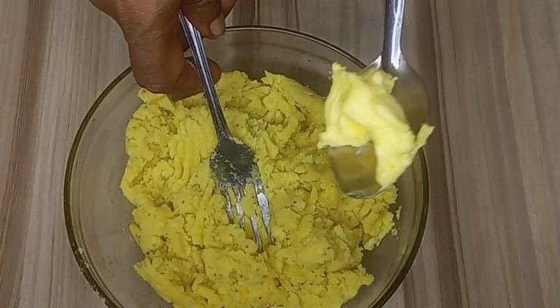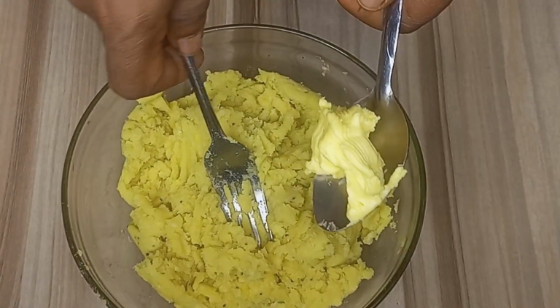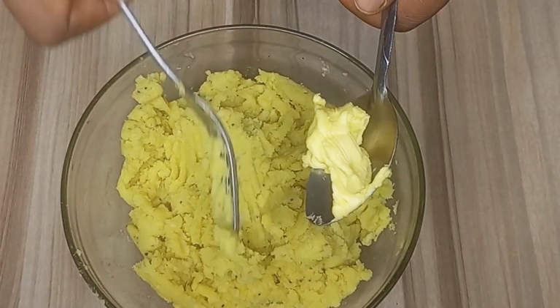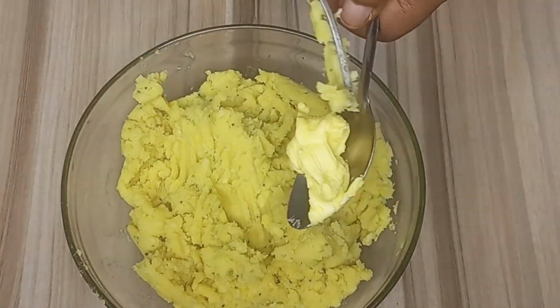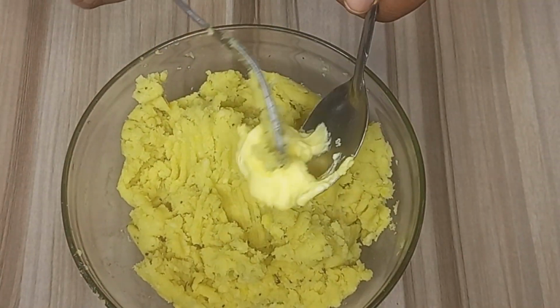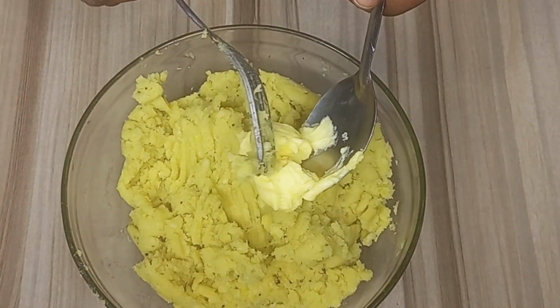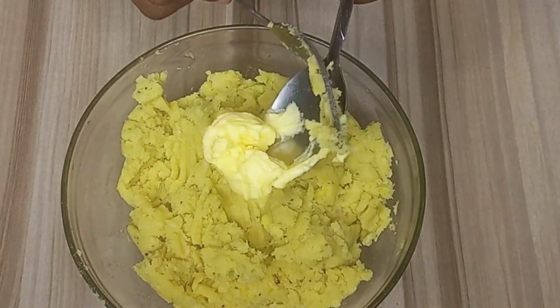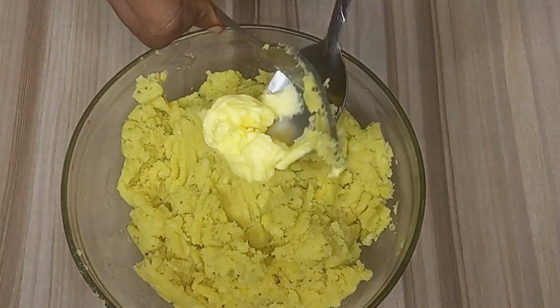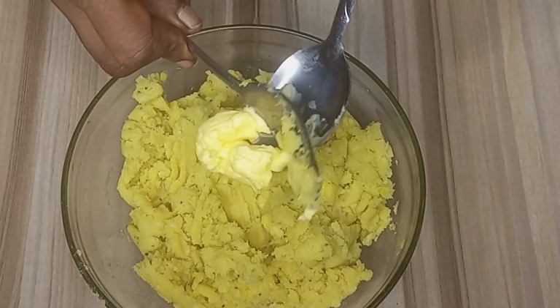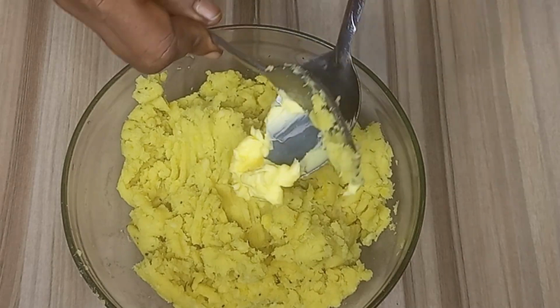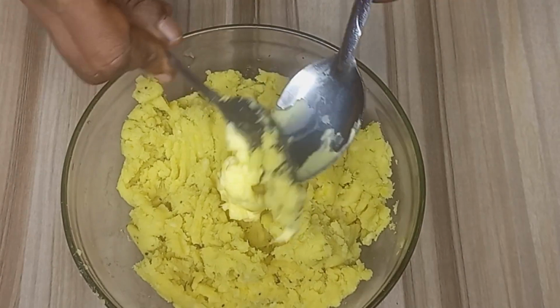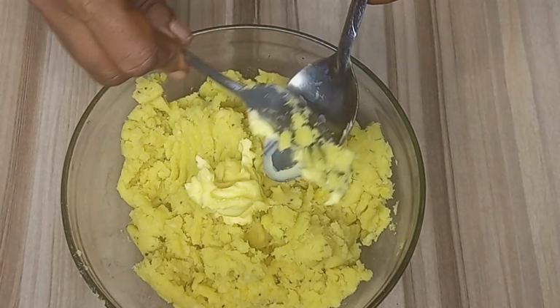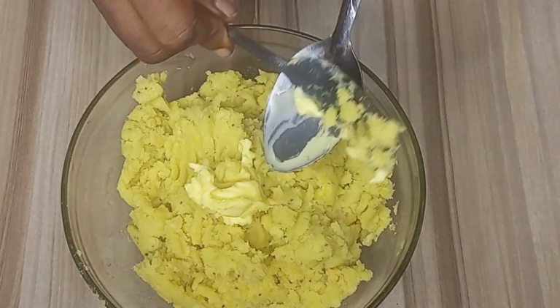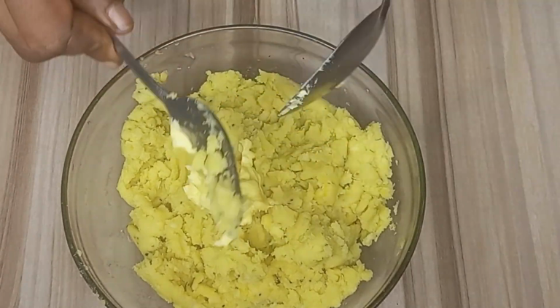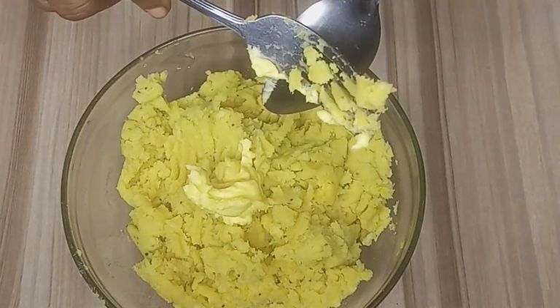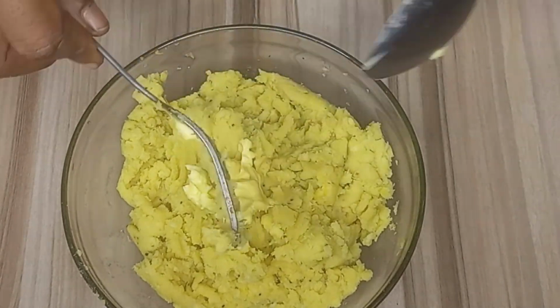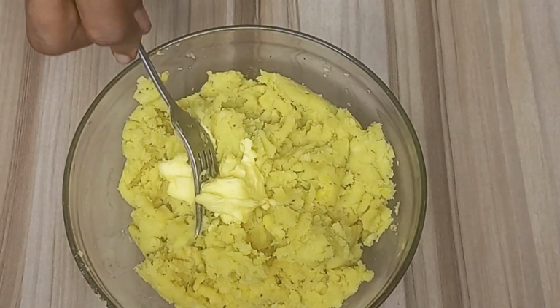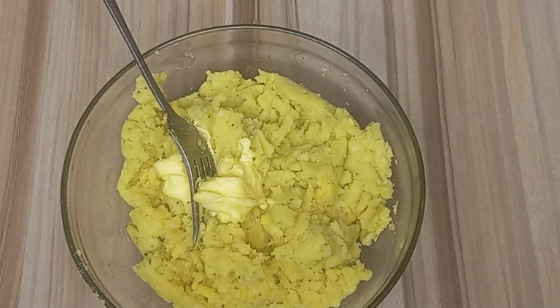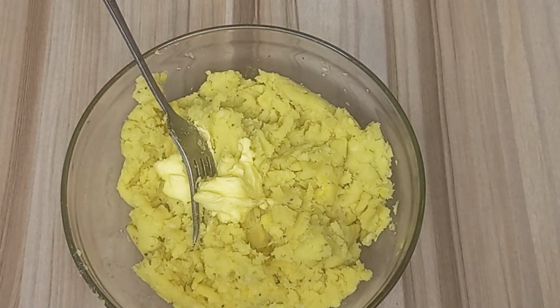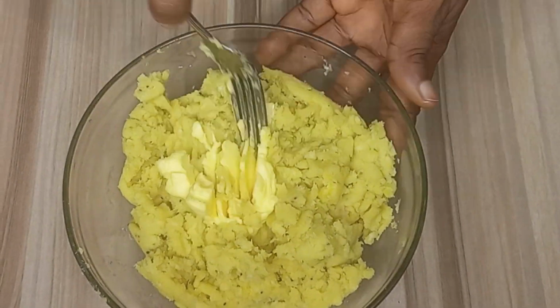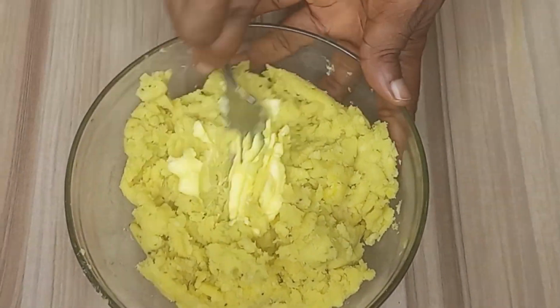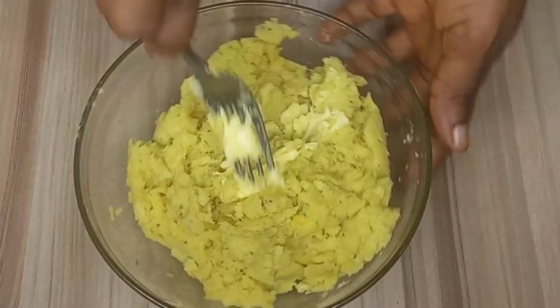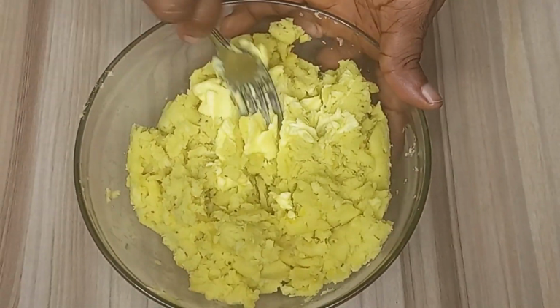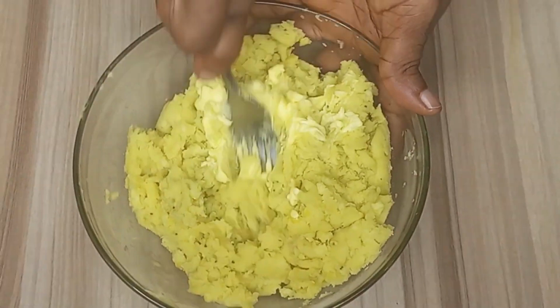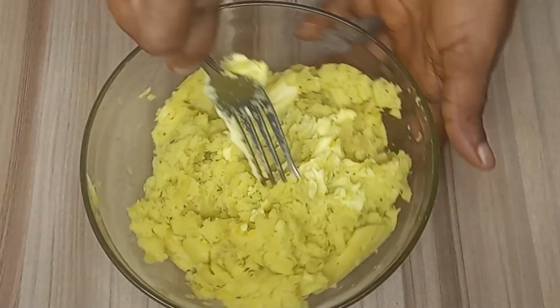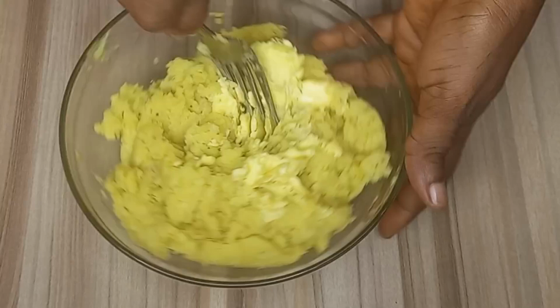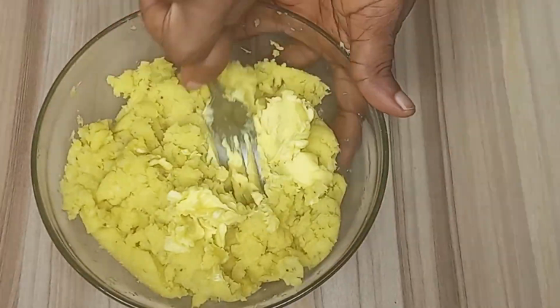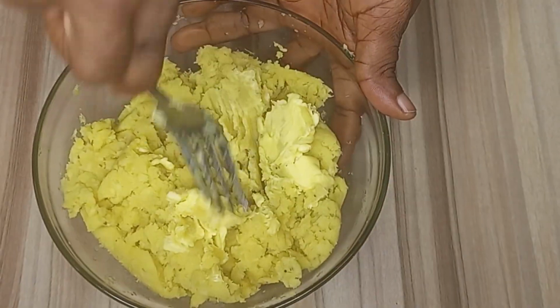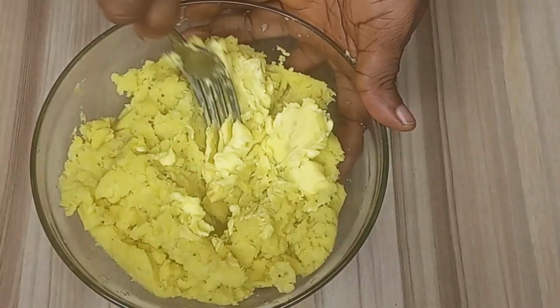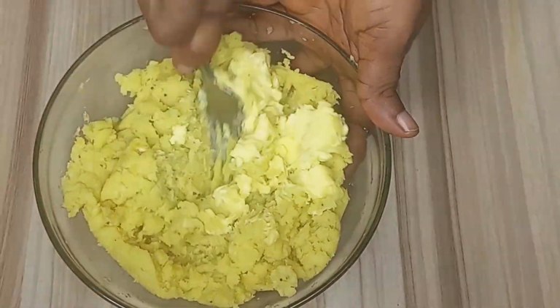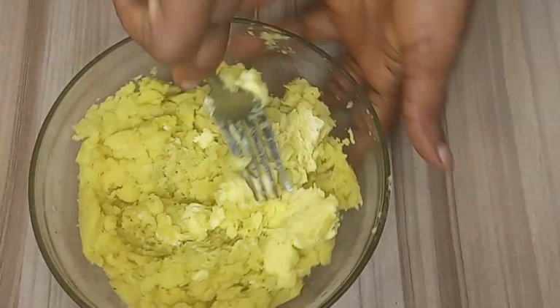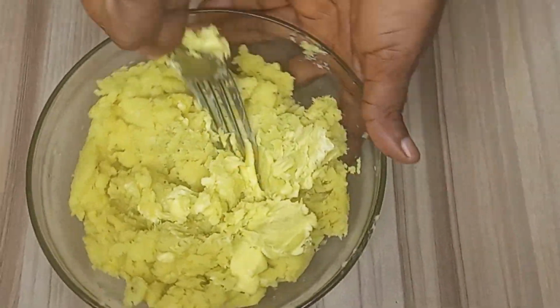Now that we are through with the mashing process, we'll go ahead and begin to add other ingredients. First, I'll start by adding some butter to it, mixing it with the mashed plantain until it is well combined.